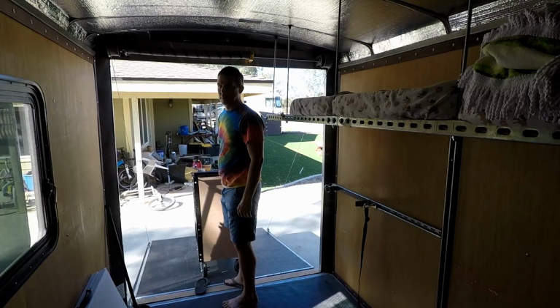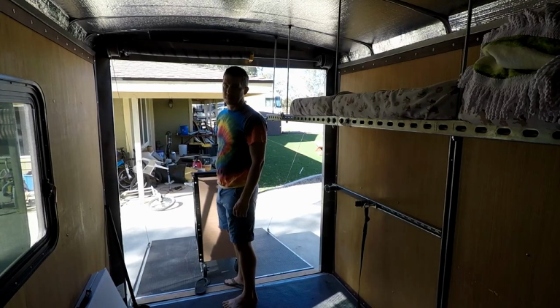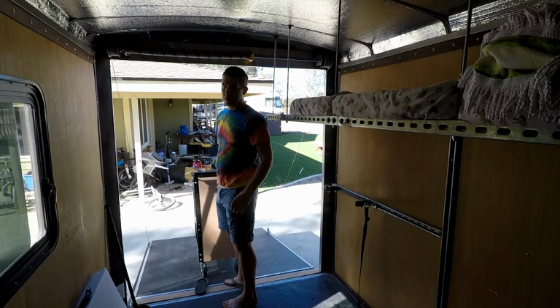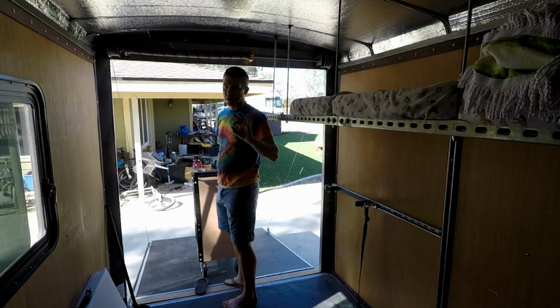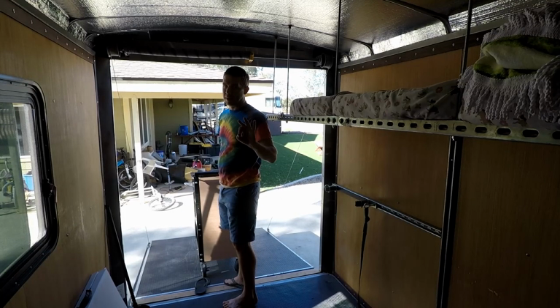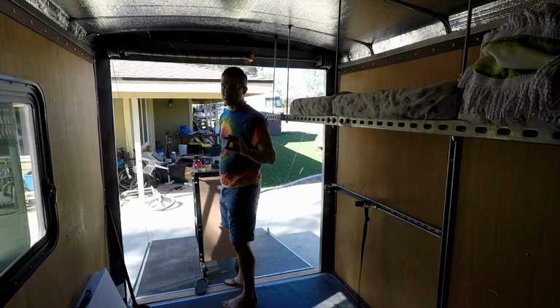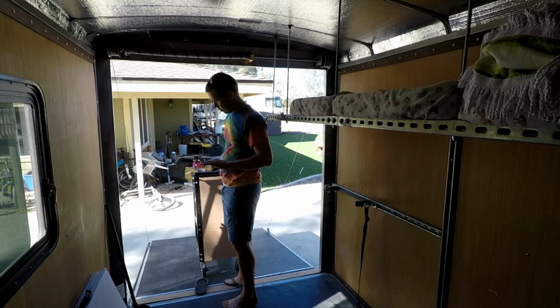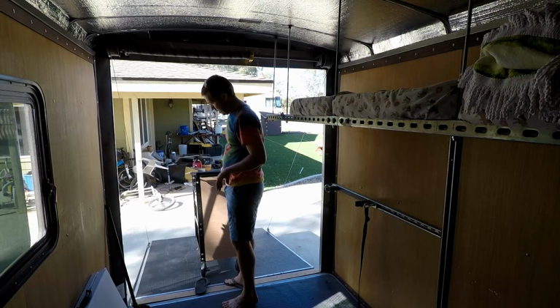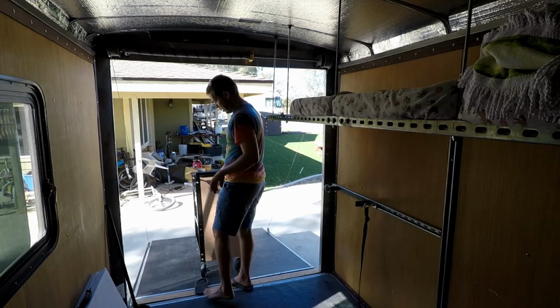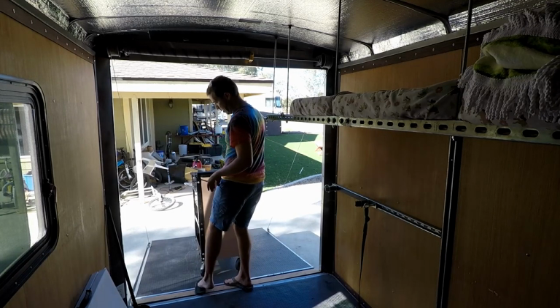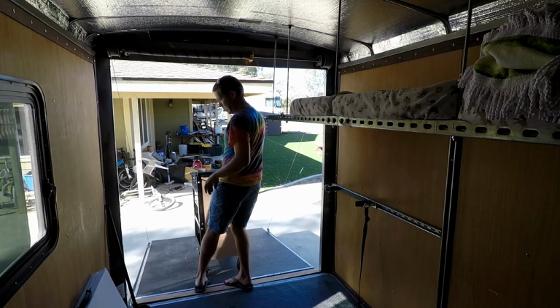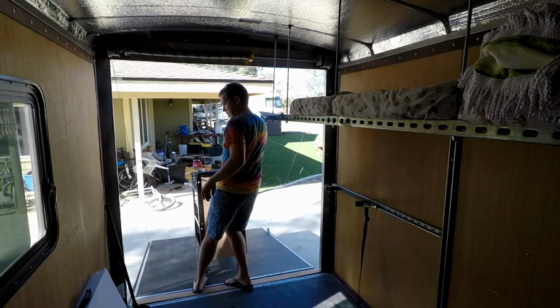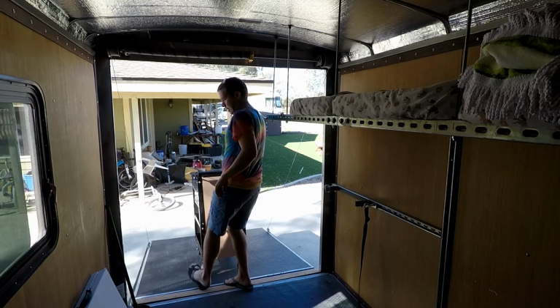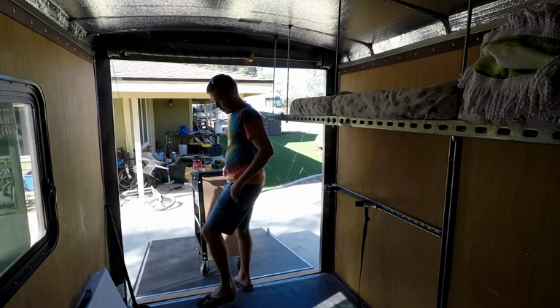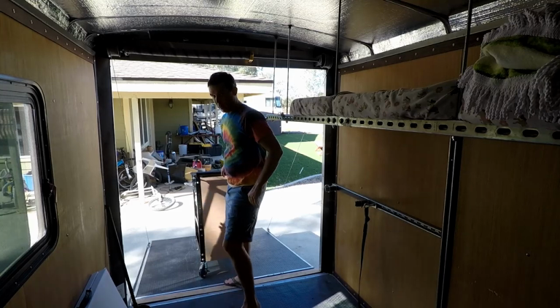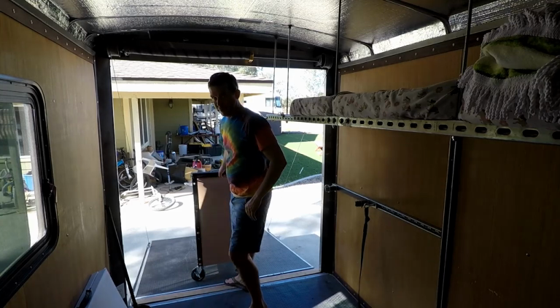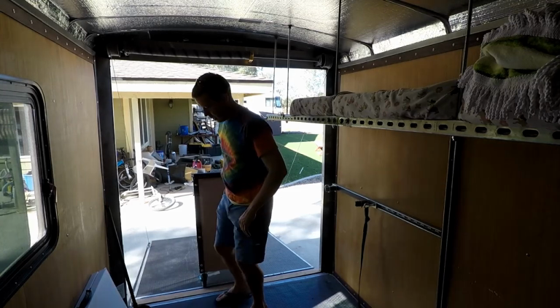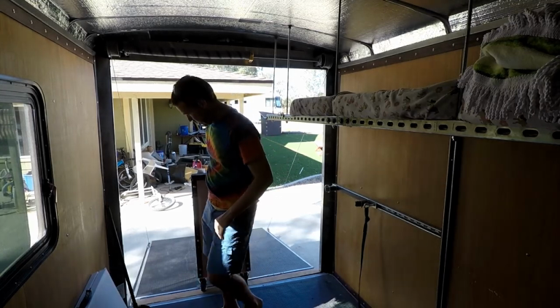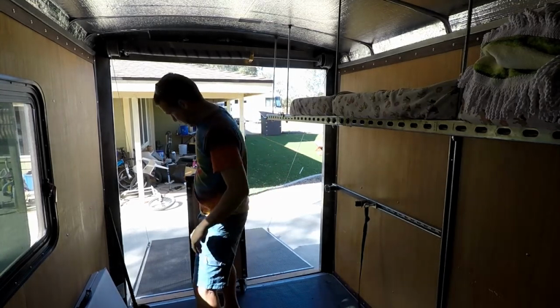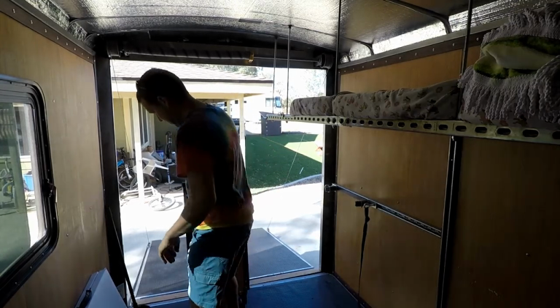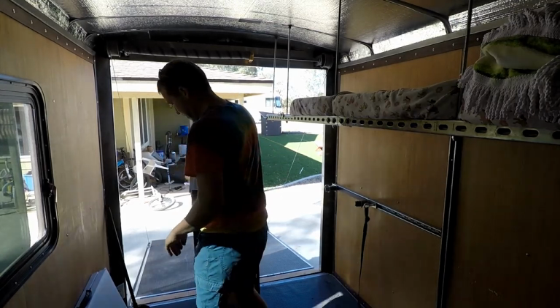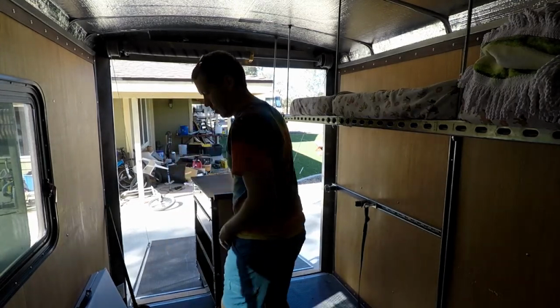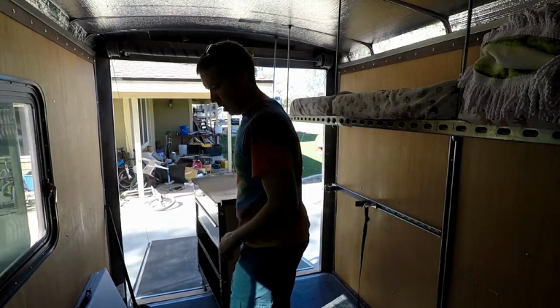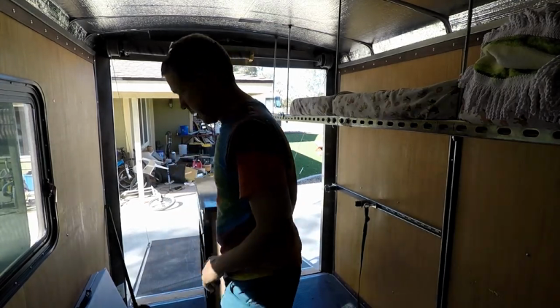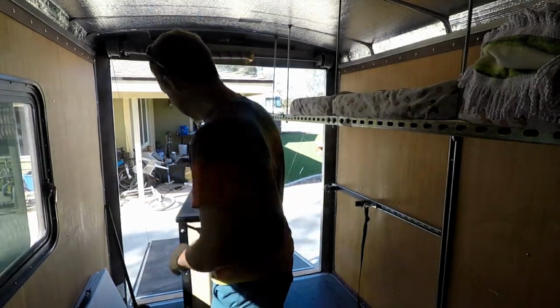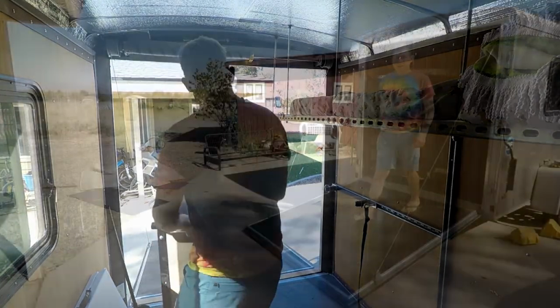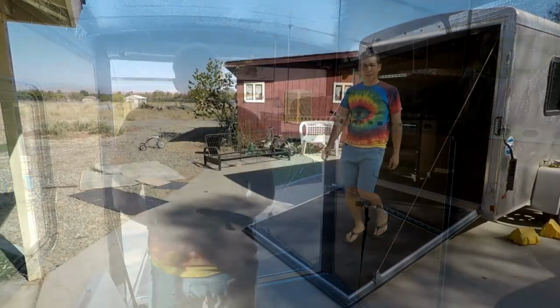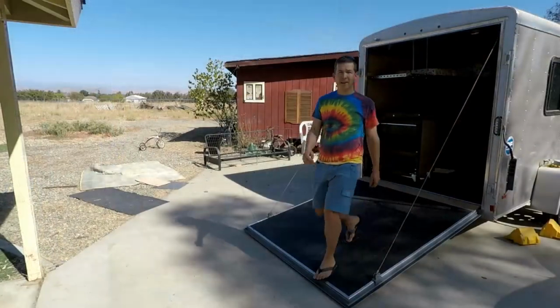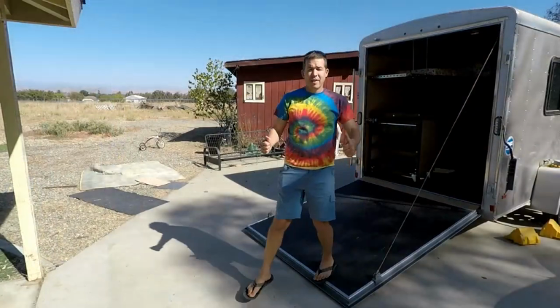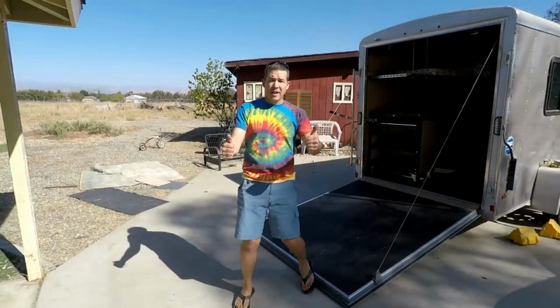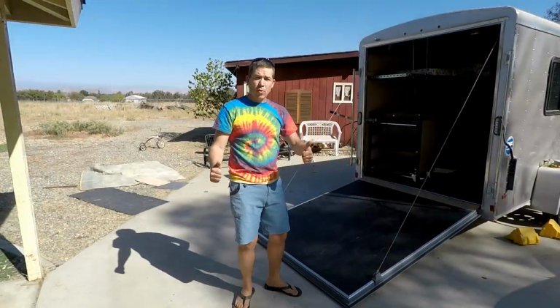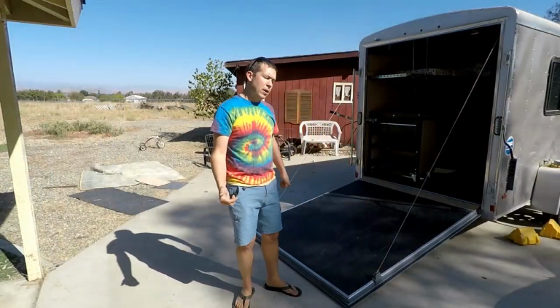Ow — flip-flops aren't always the best thing to do this sort of thing in. Ran over my foot. Use caution. And we're ready to go.